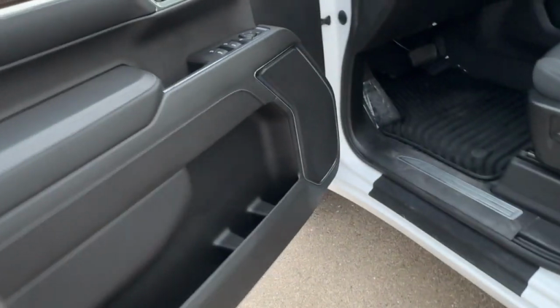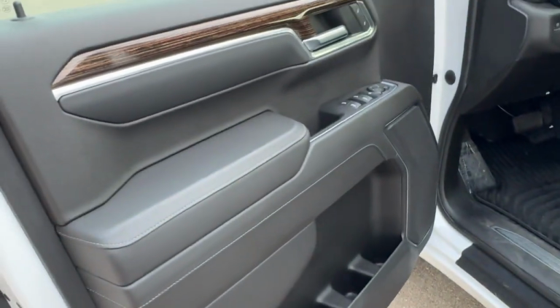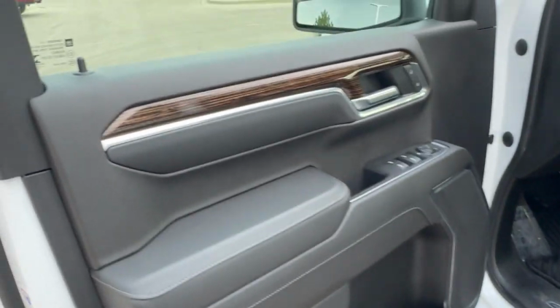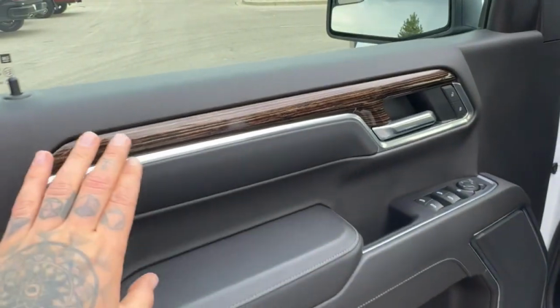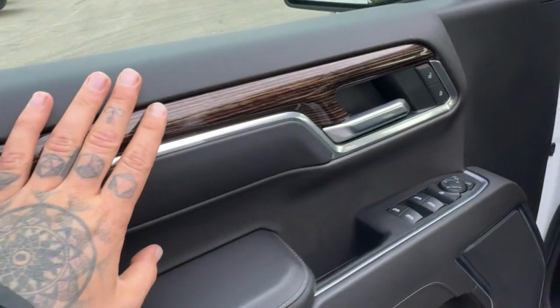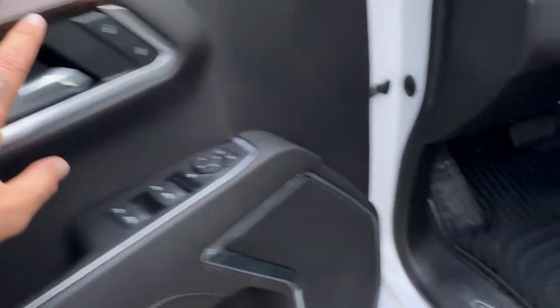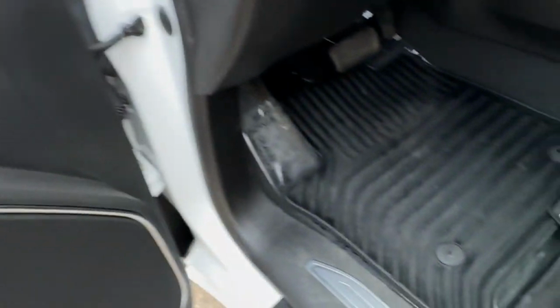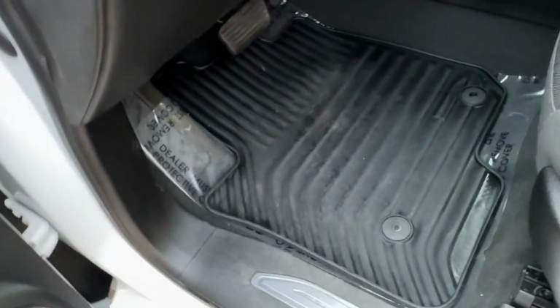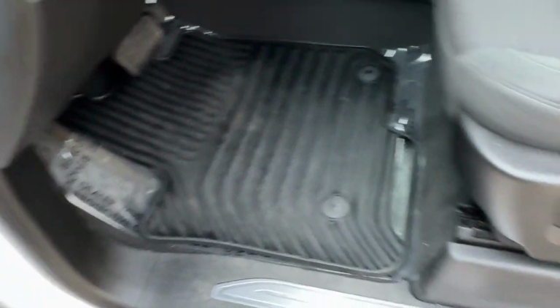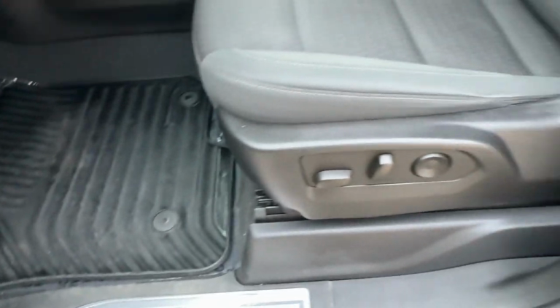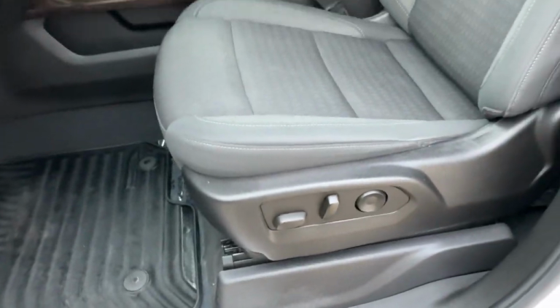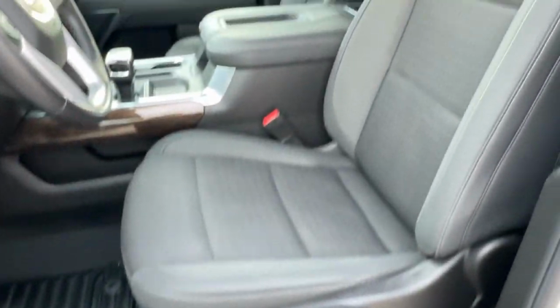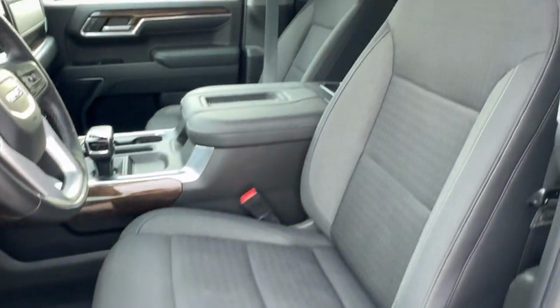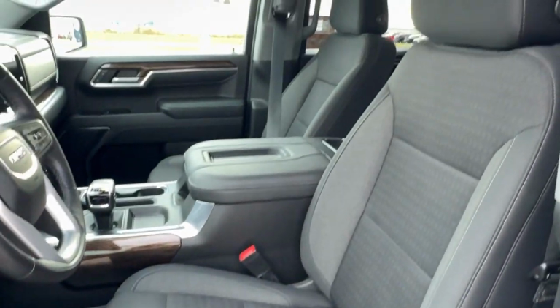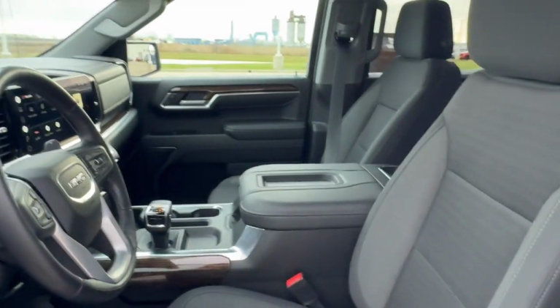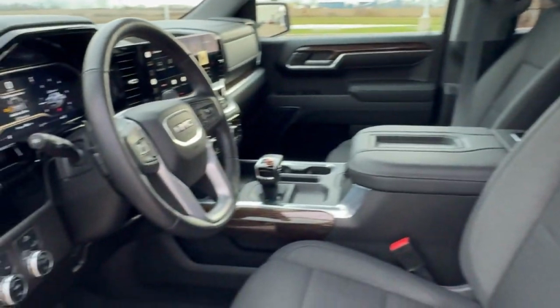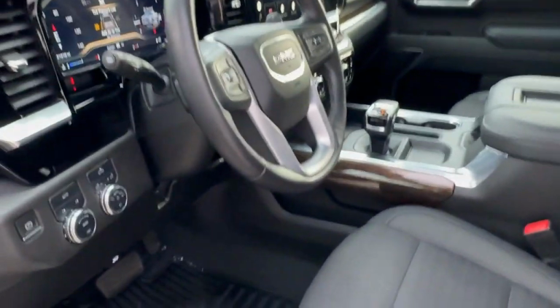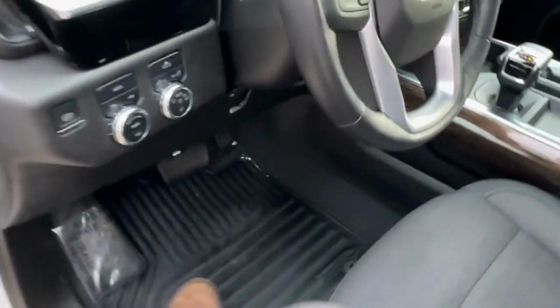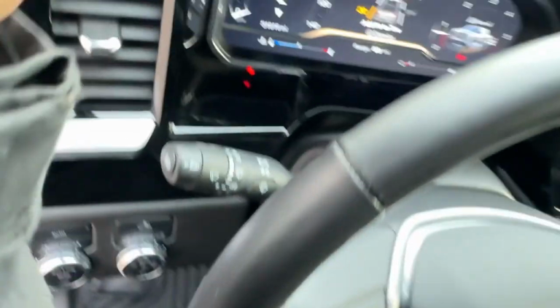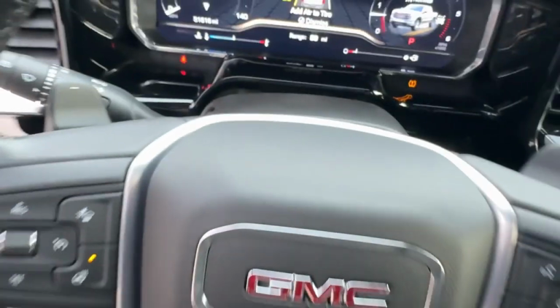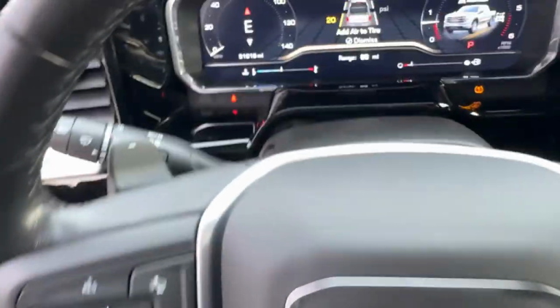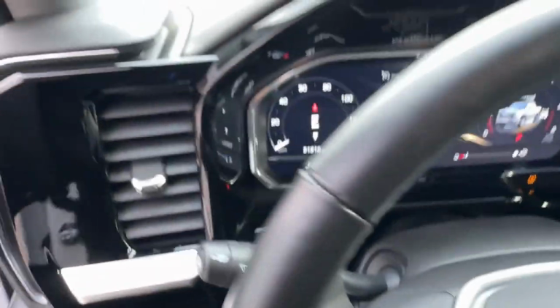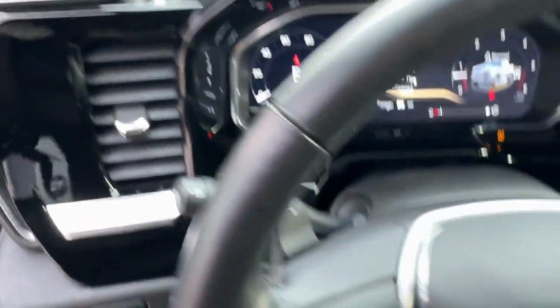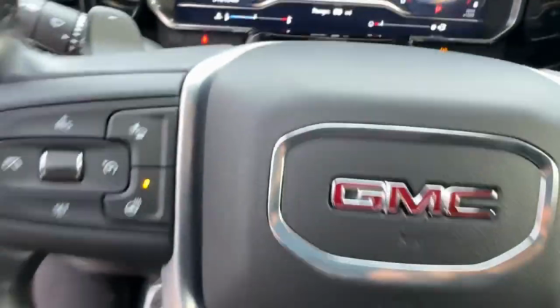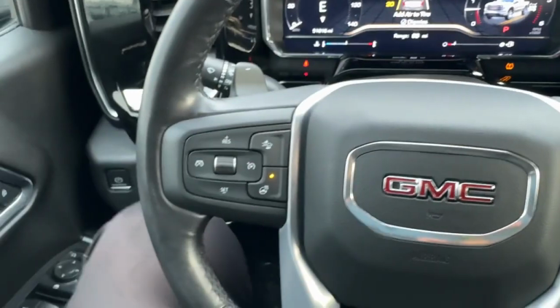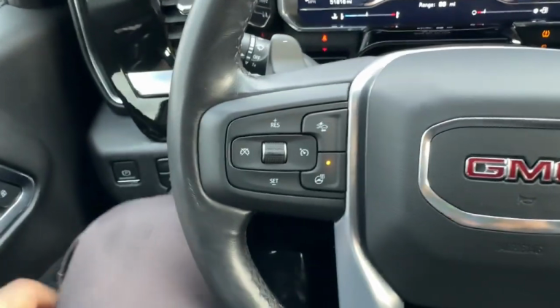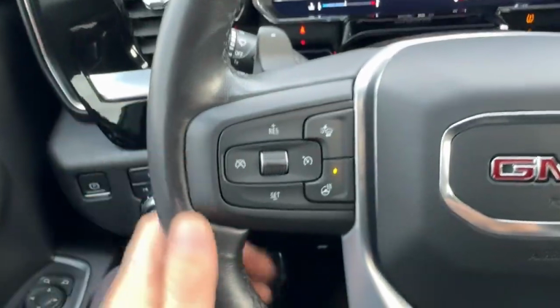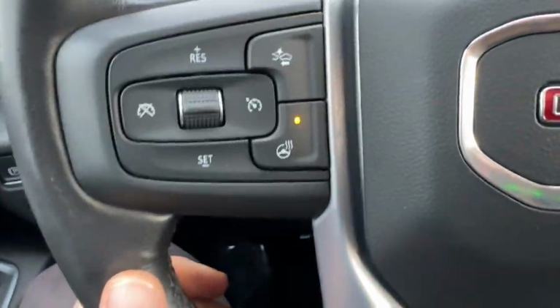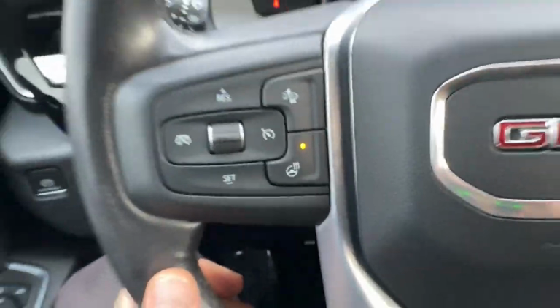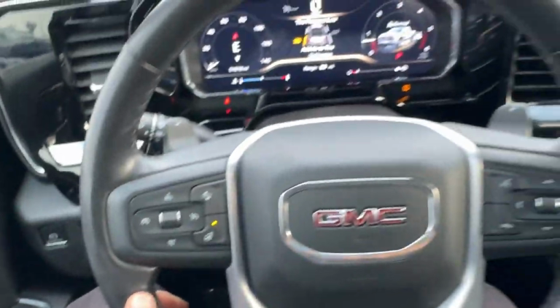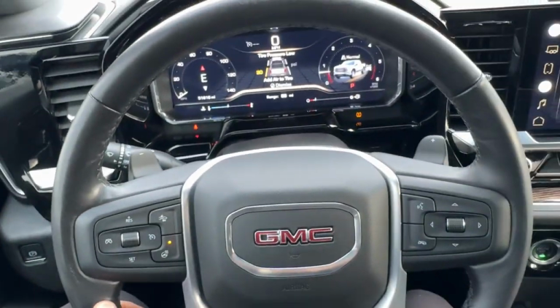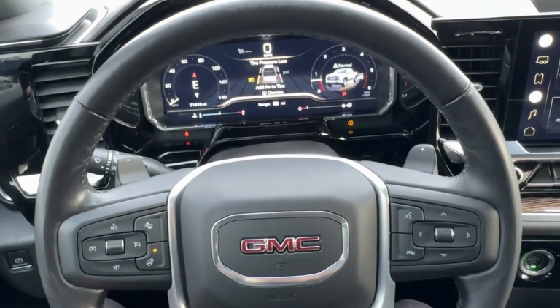Nice black interior. You got the wood grain look around the door, all-weather floor mats, power driver's seat, and premium cloth seating. You've got lane departure warnings, lane keep assist, front collision warnings, and a heated leather-wrapped steering wheel.